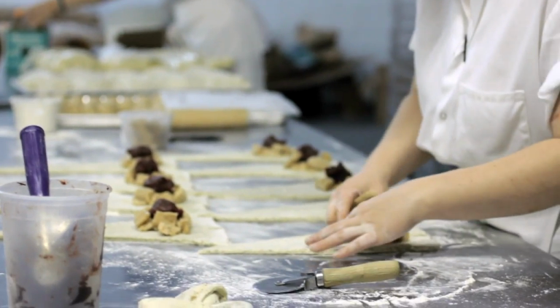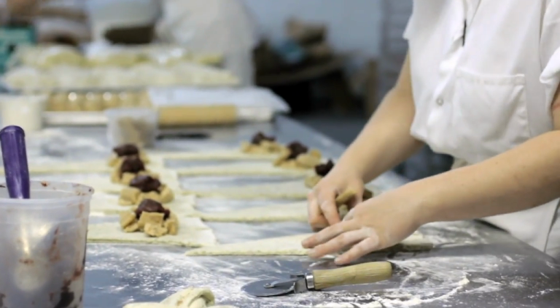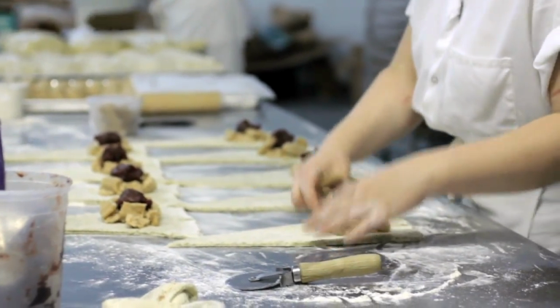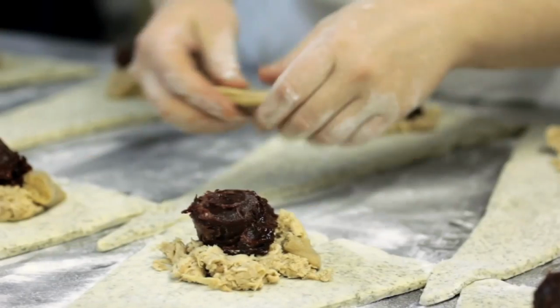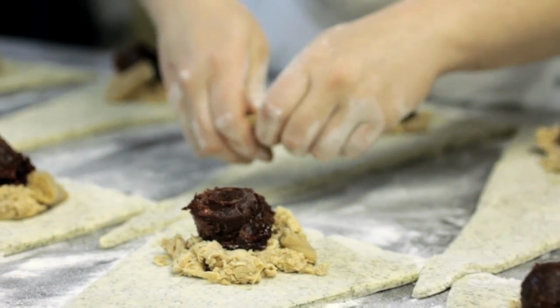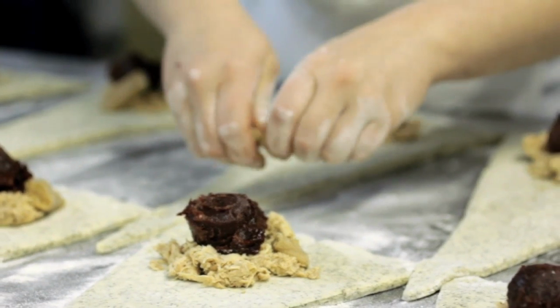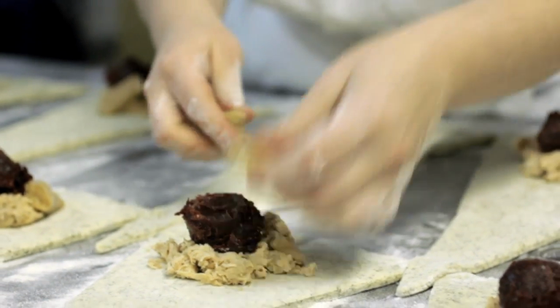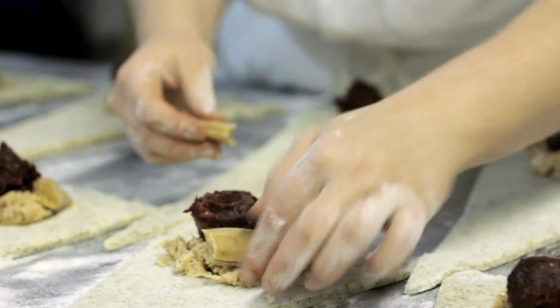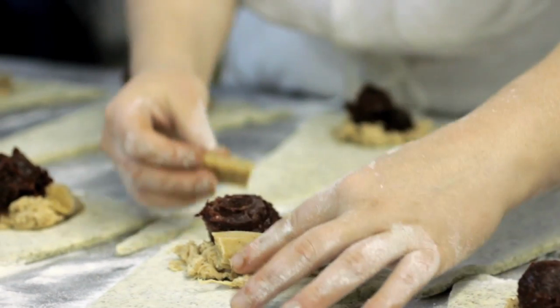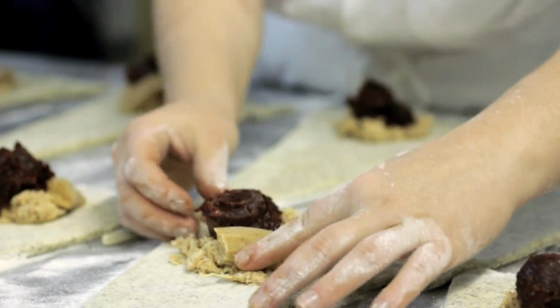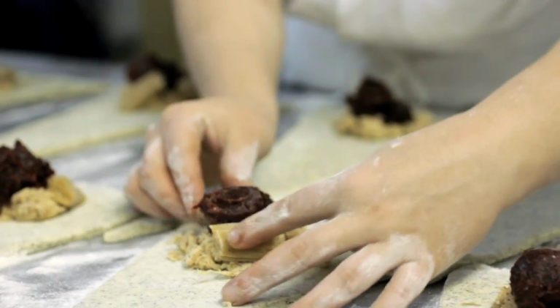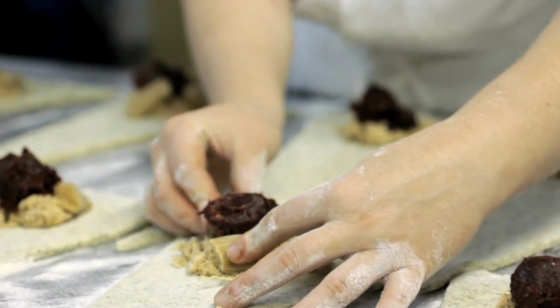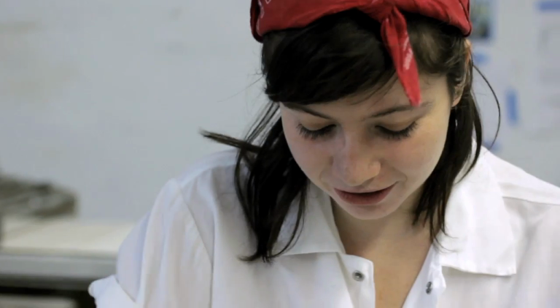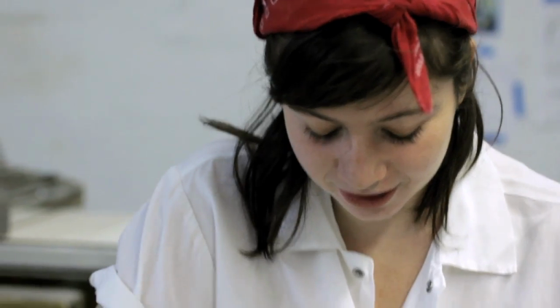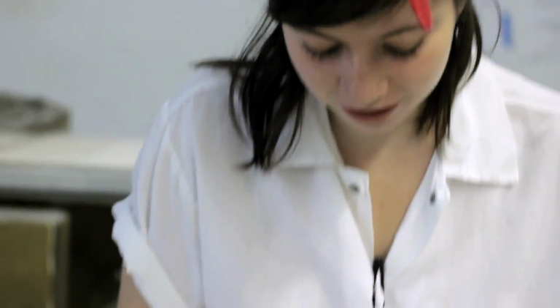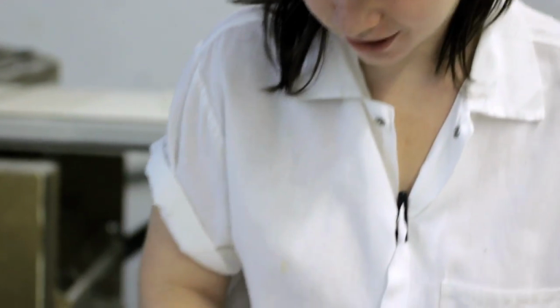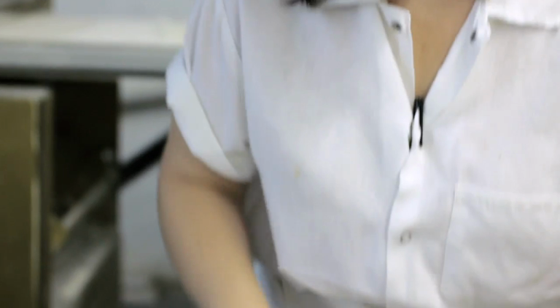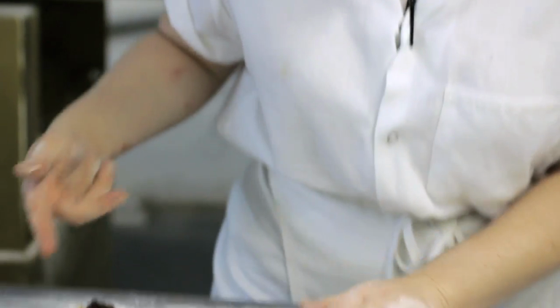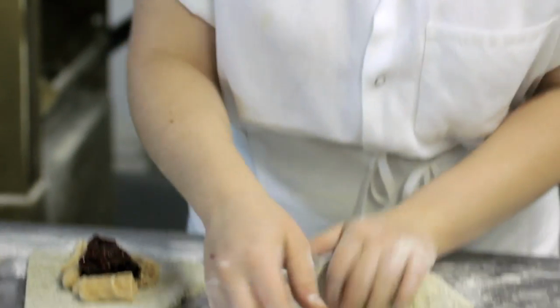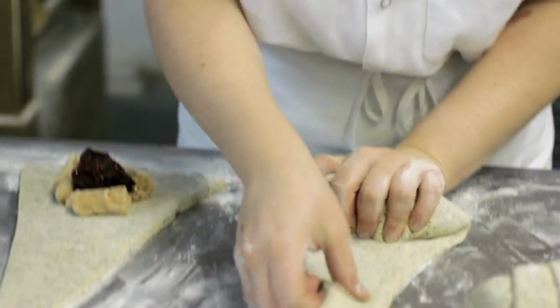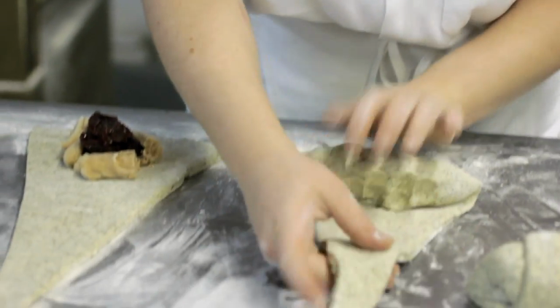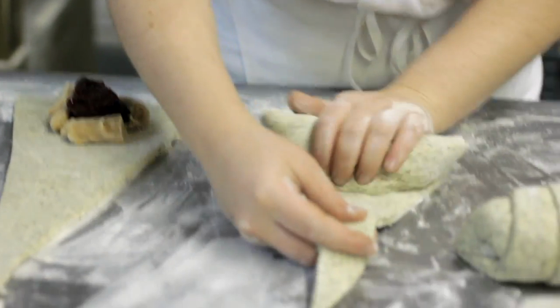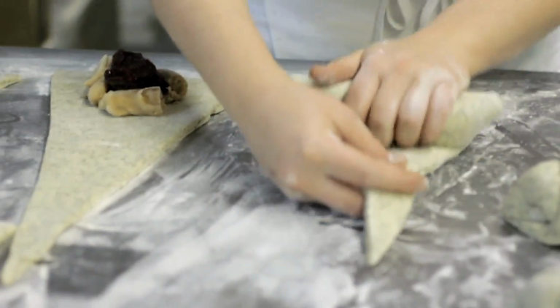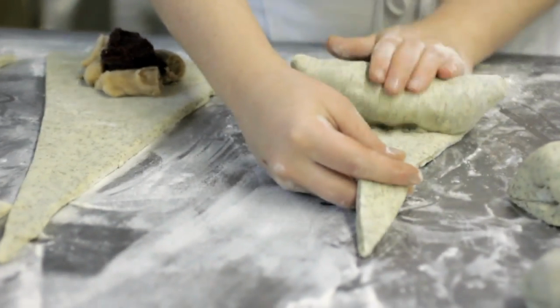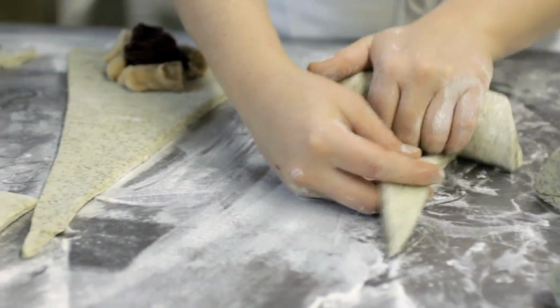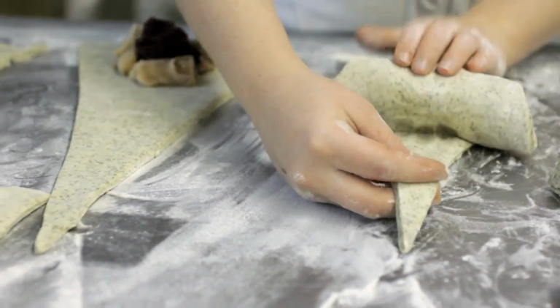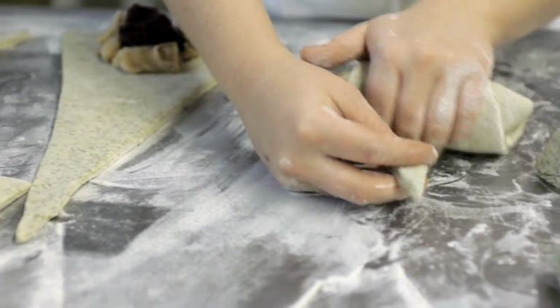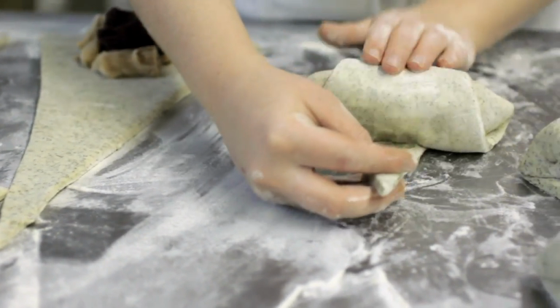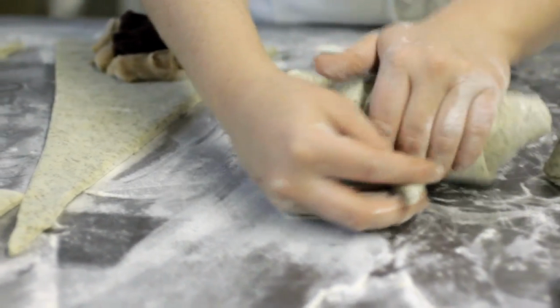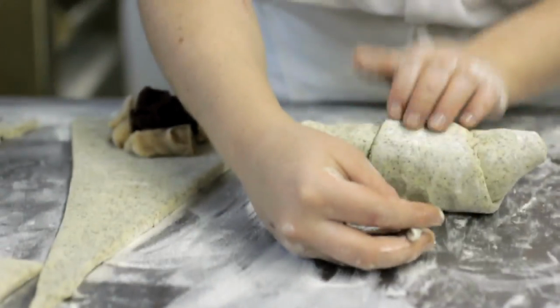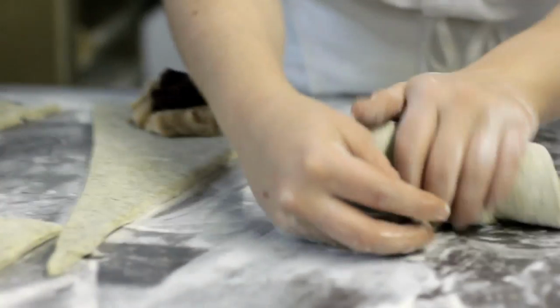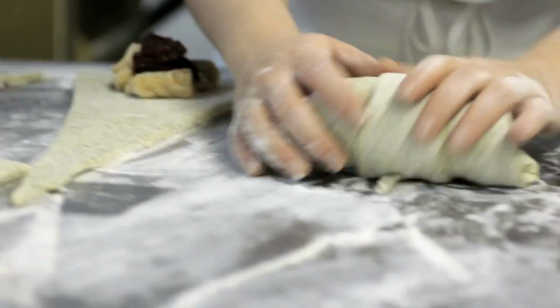Don't you just love the idea of a gravy plug? Zoe rolls each pastry up into its familiar crescent shape. Though like most things around Thanksgiving time, these croissants are a little bit fatter than usual.